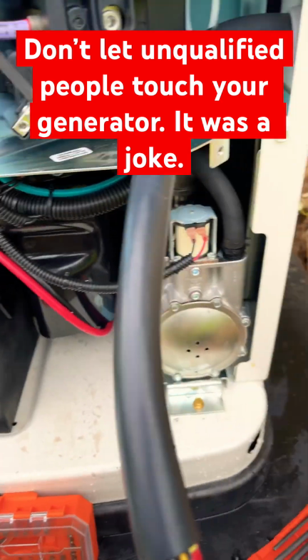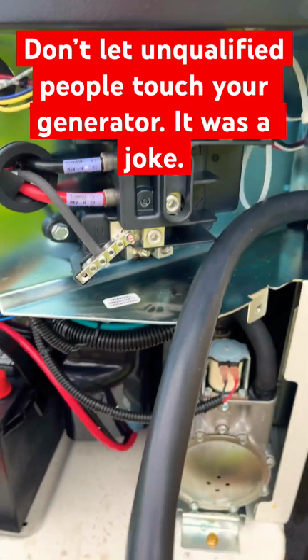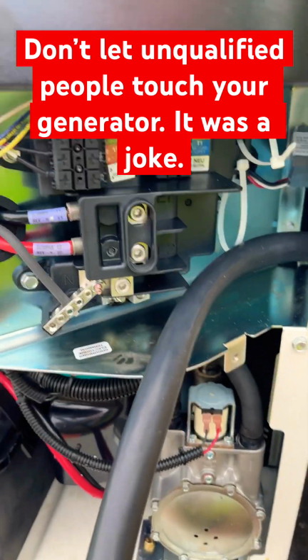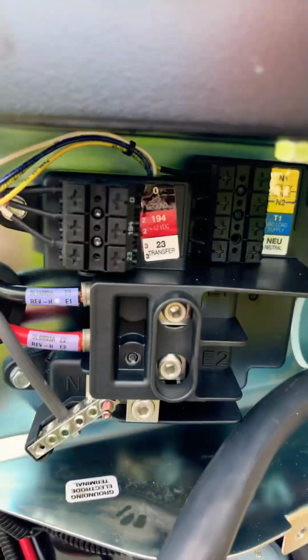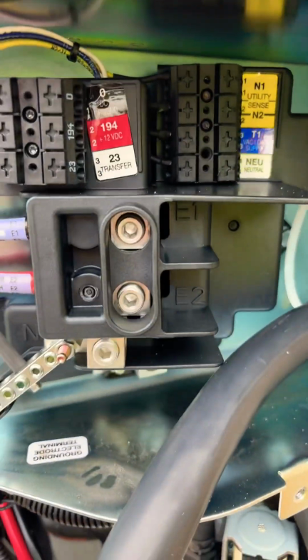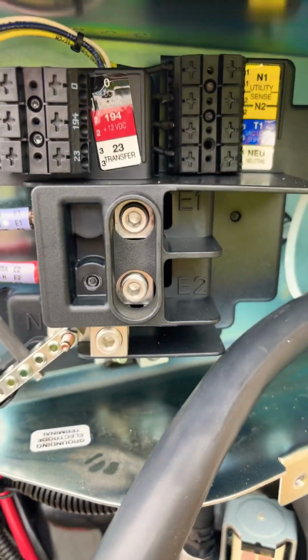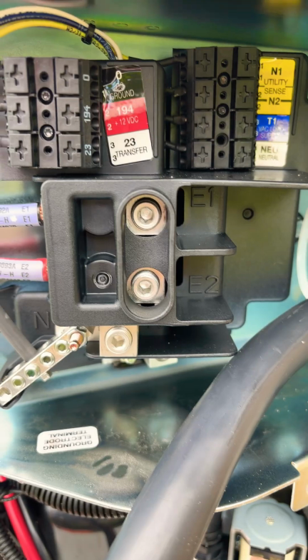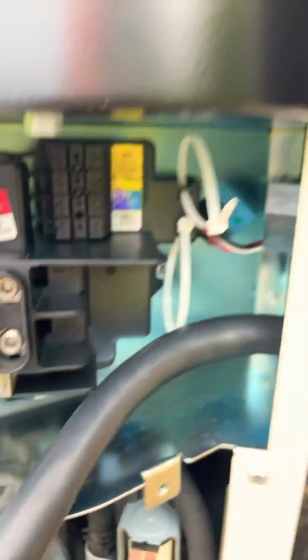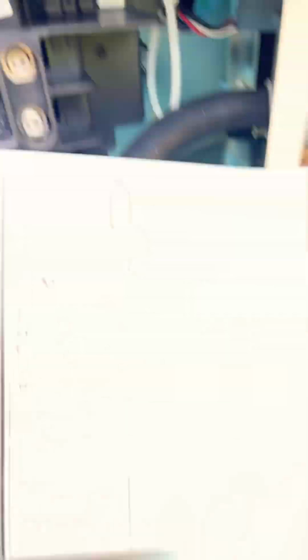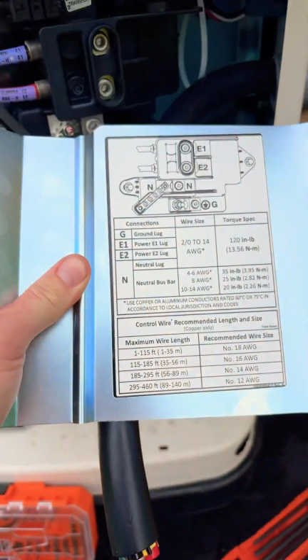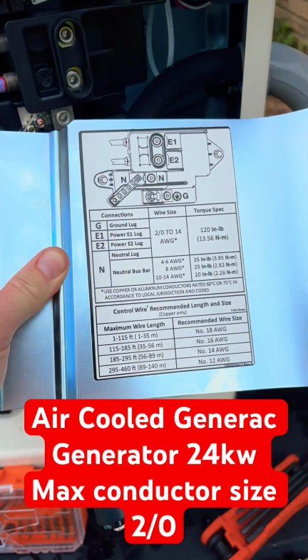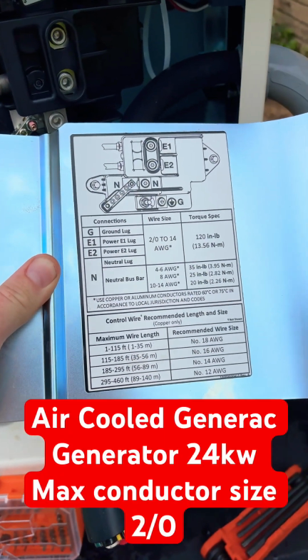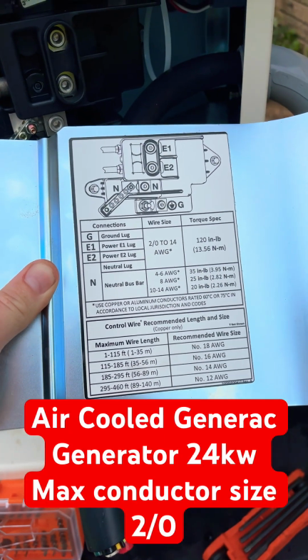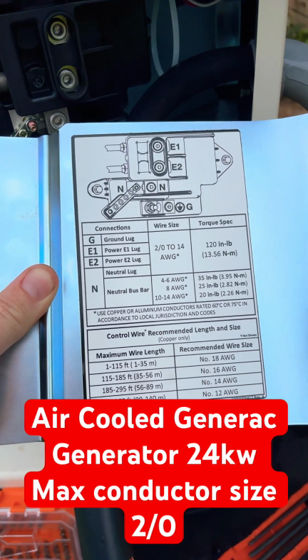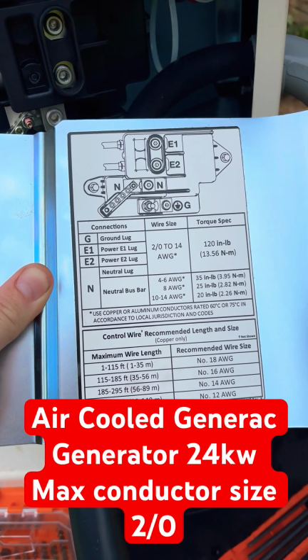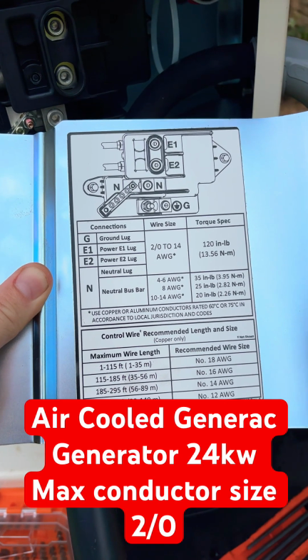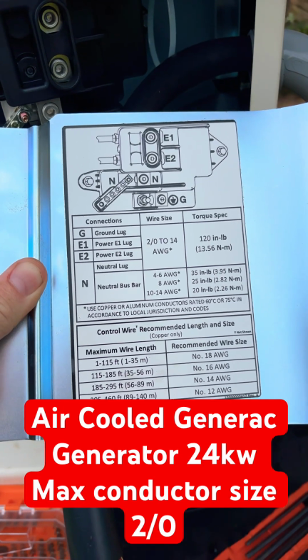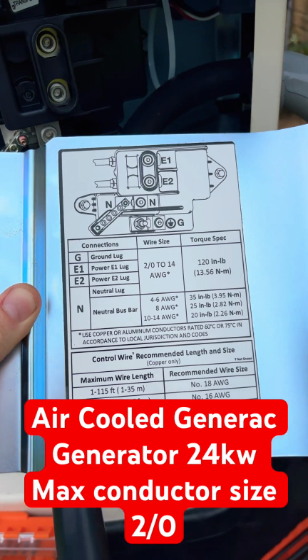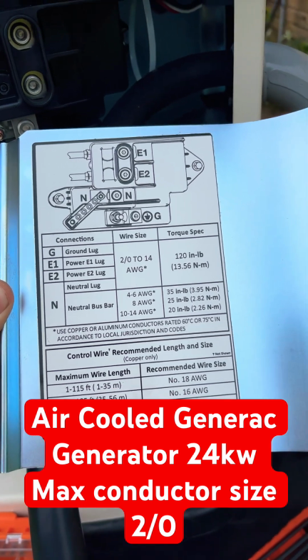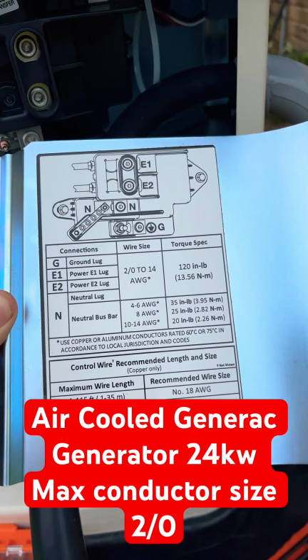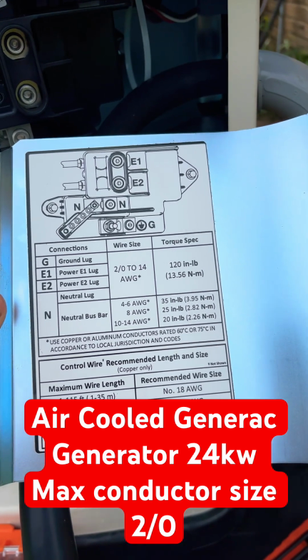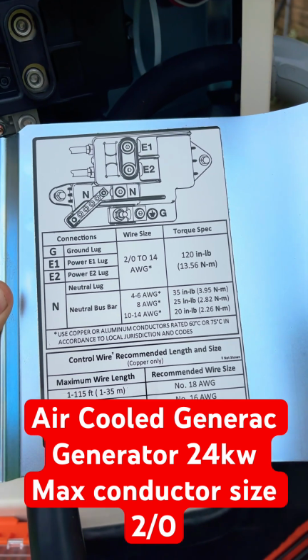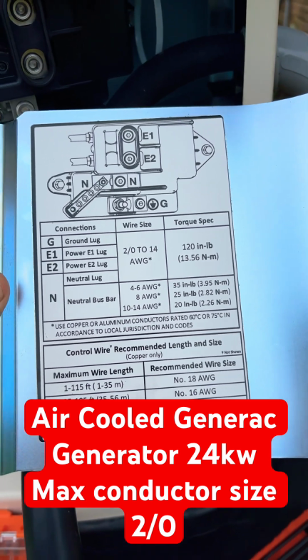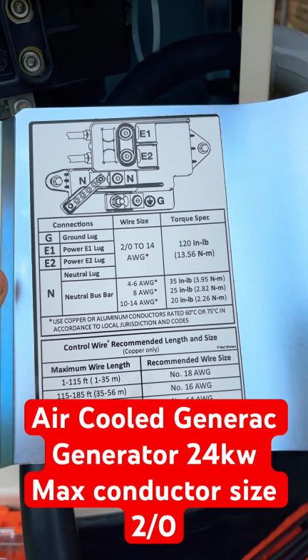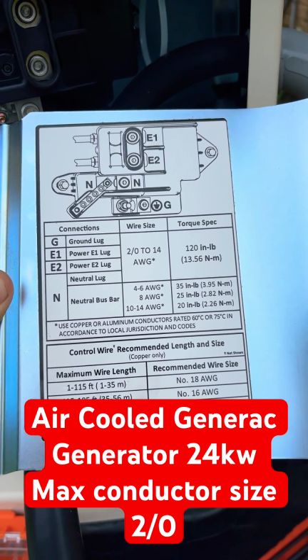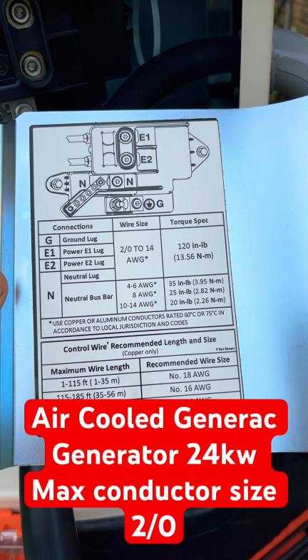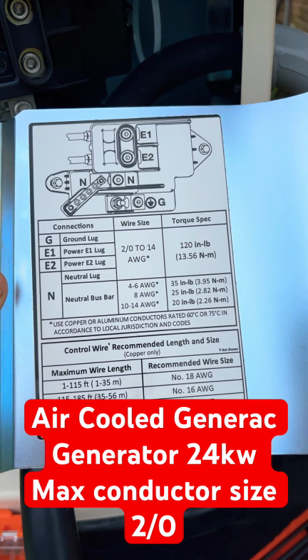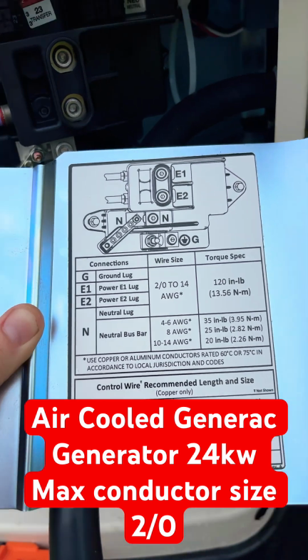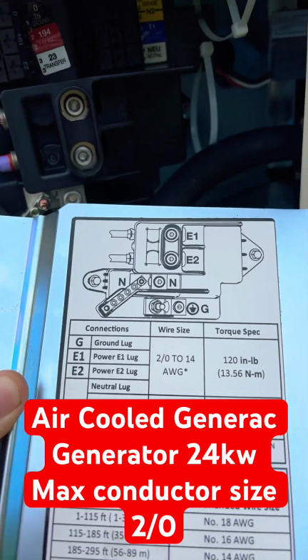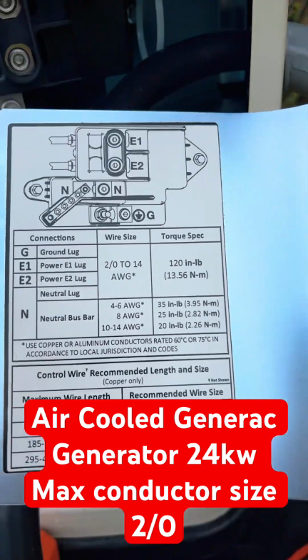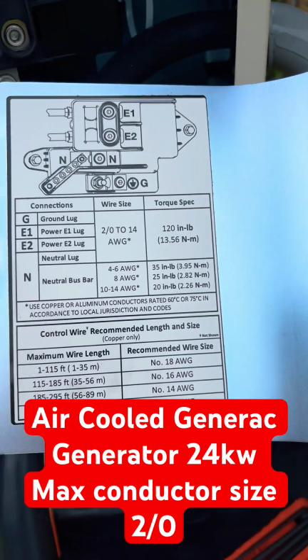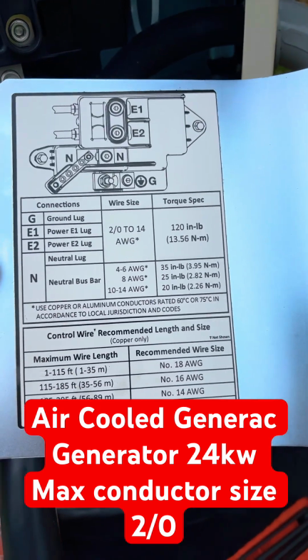Another thing I wanted to point out was these E1 and E2 power lugs in here. If you look at the back of the plate you take off for your generator, it says that the maximum conductor size for those E1 and E2 power terminals is 2 AWG.